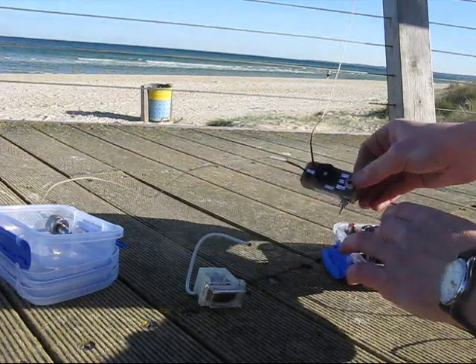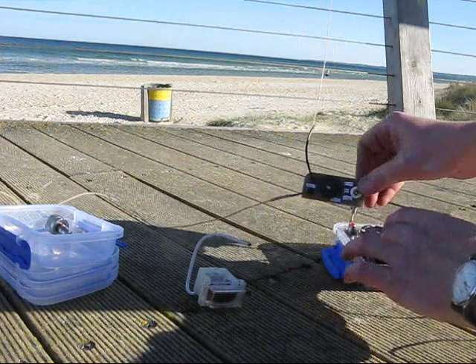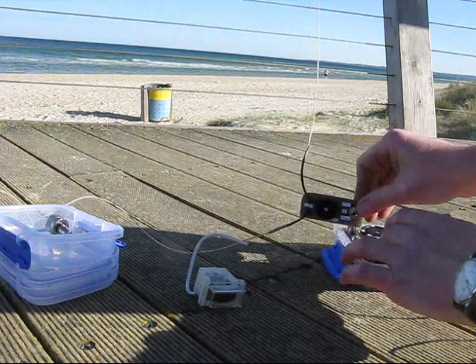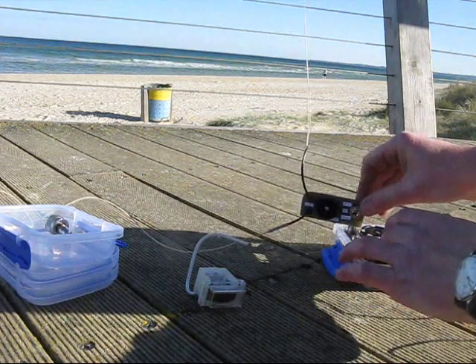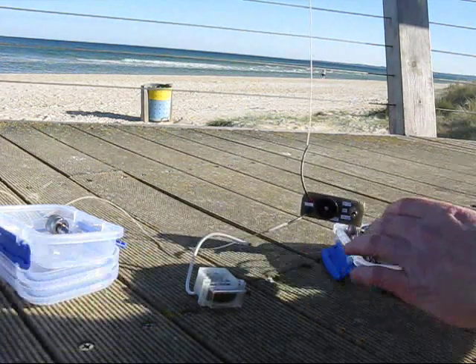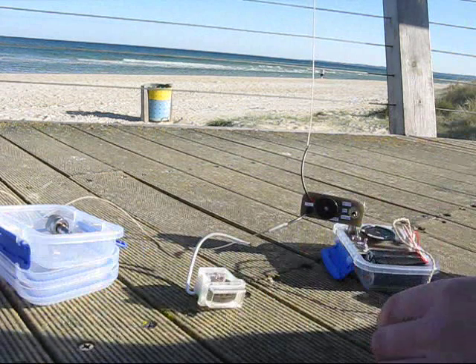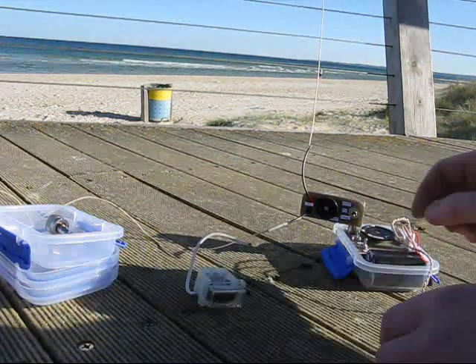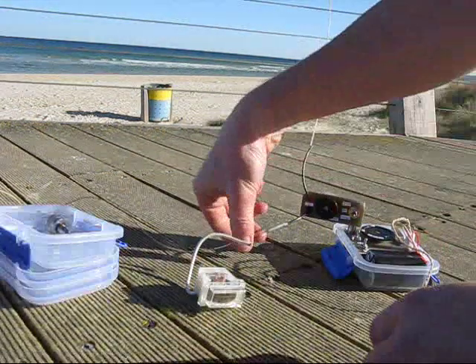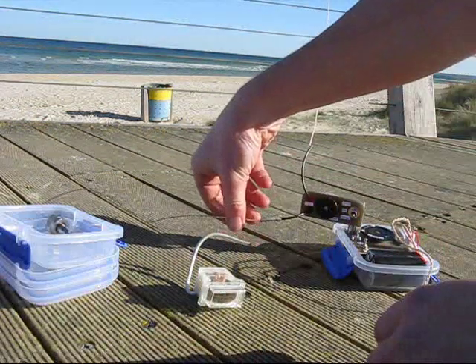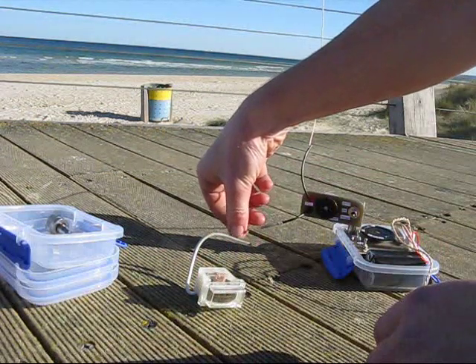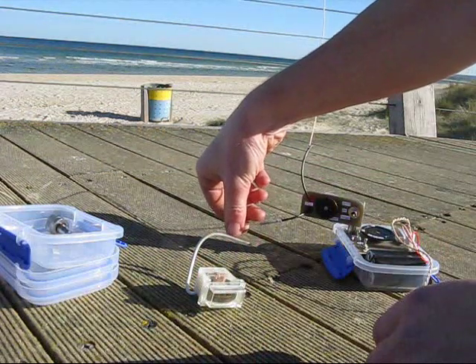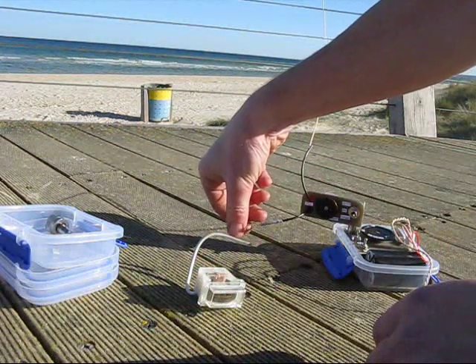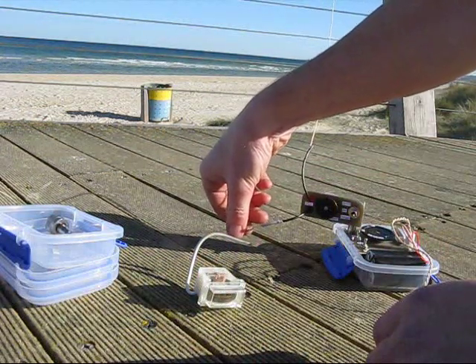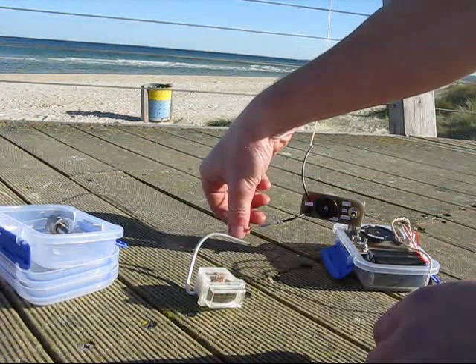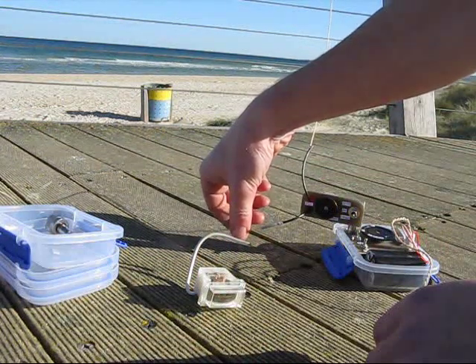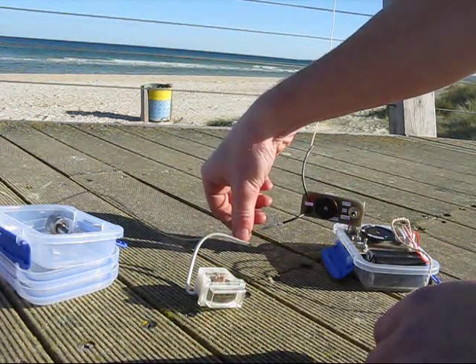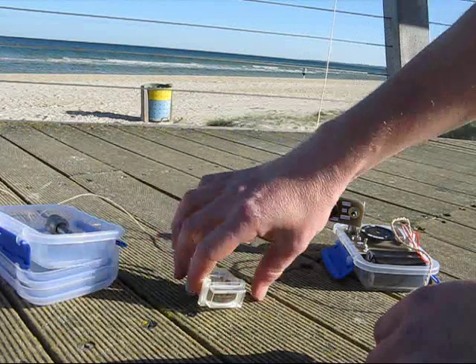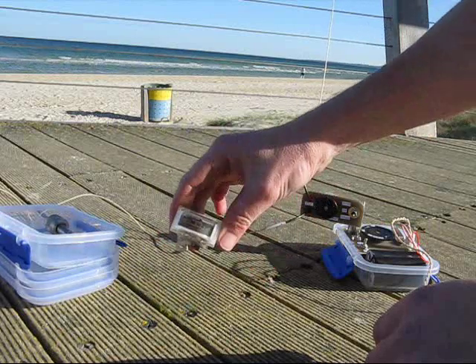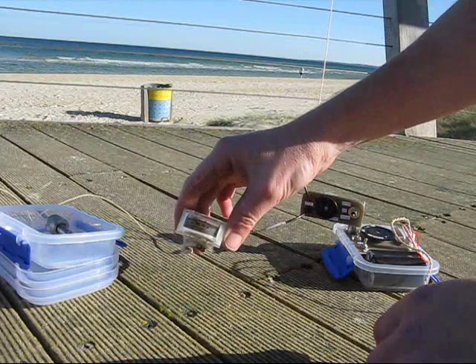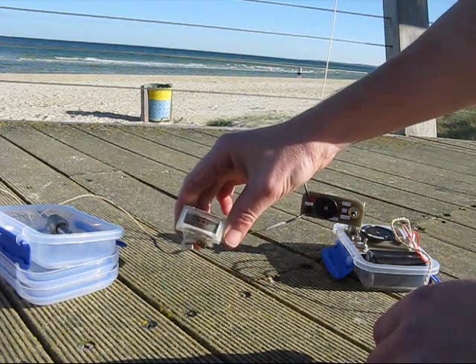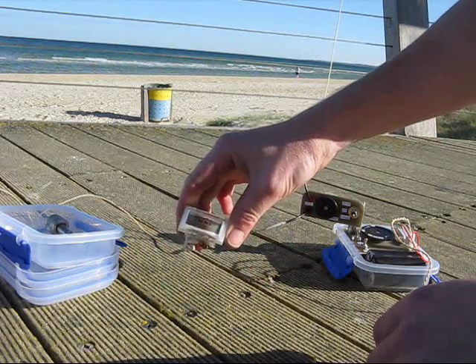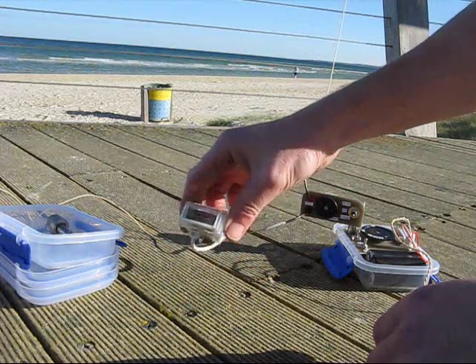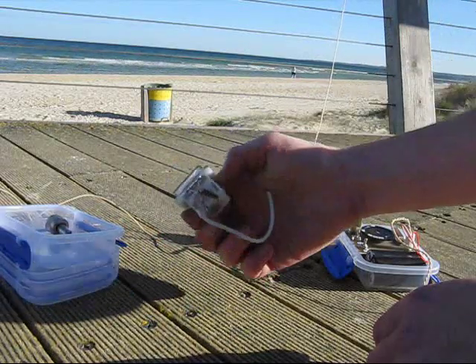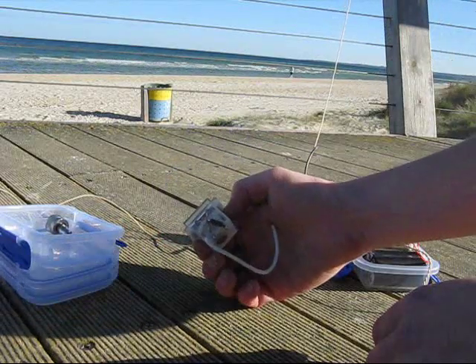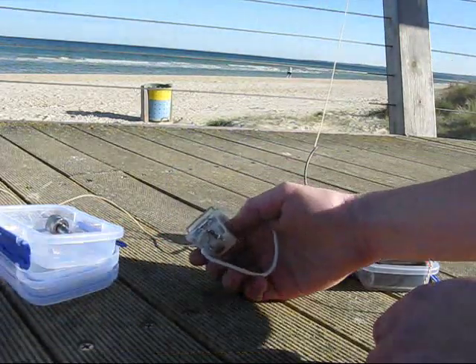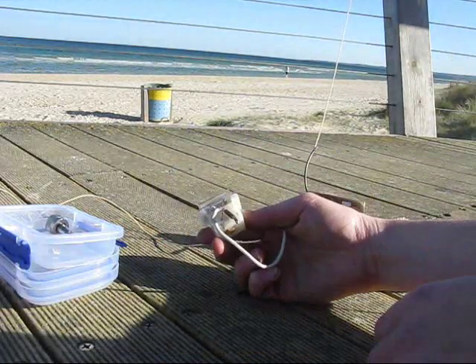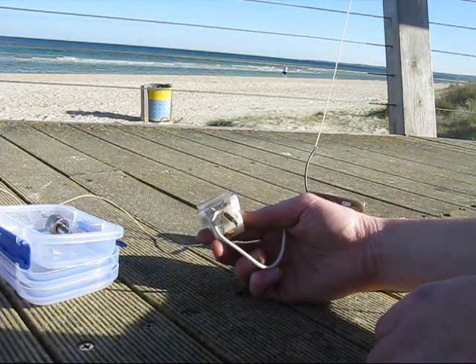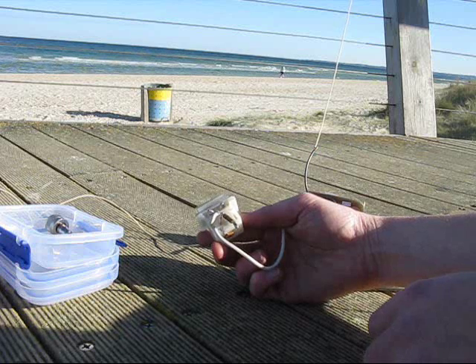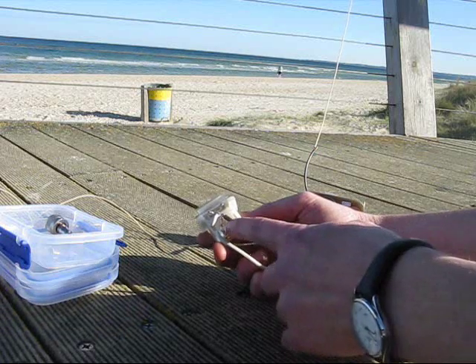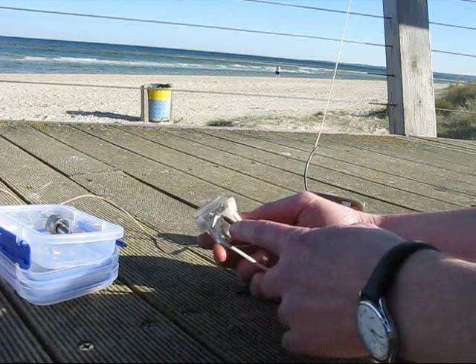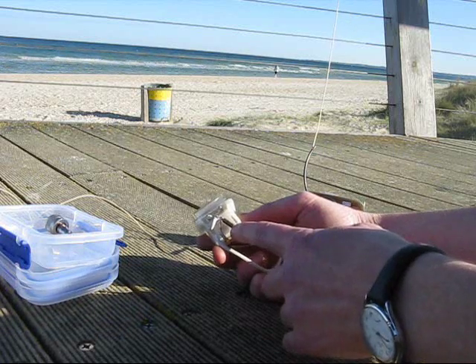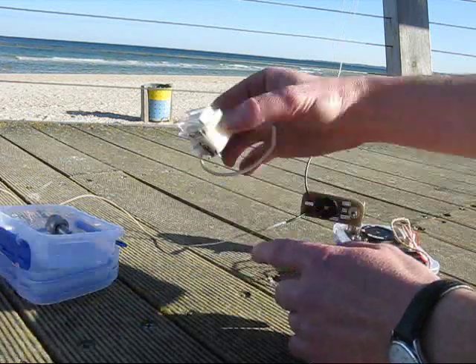The antenna coupler just plugs into the transceiver. I've attached a radial — it's only a couple of meters long as a counterpoise. This is the field strength meter. Very simple.